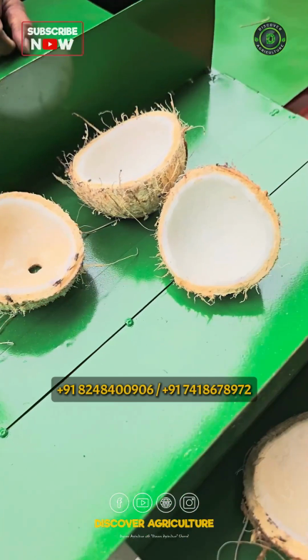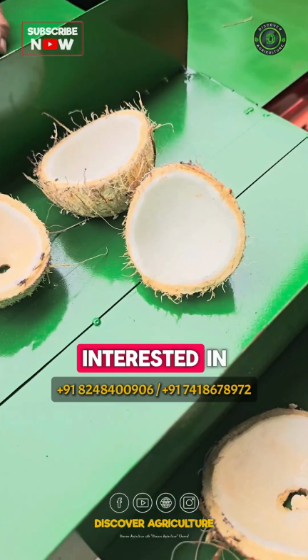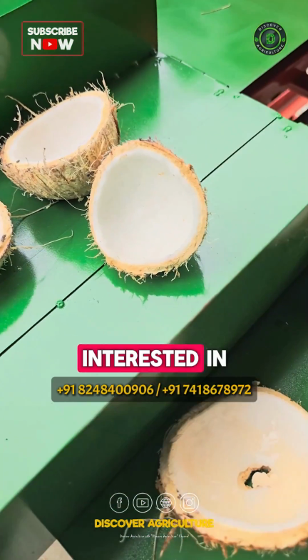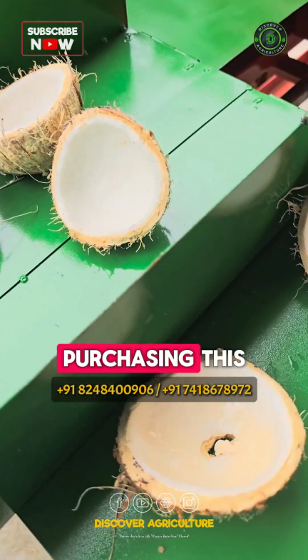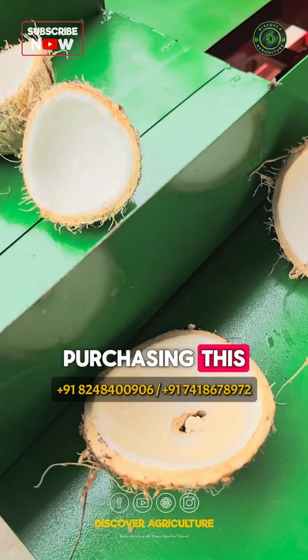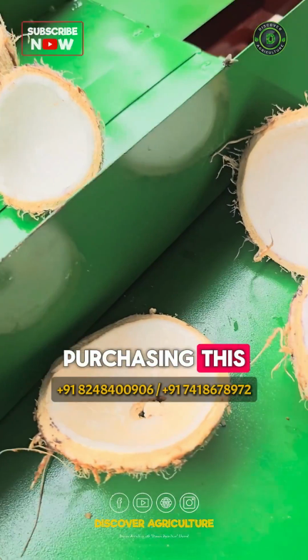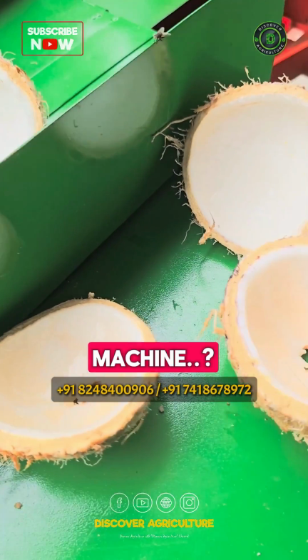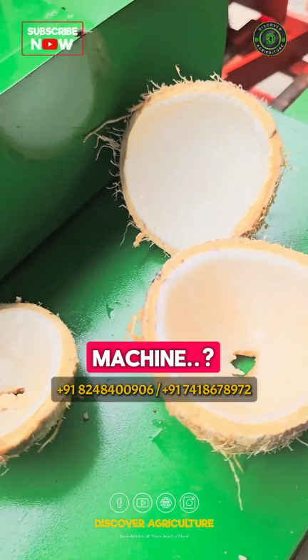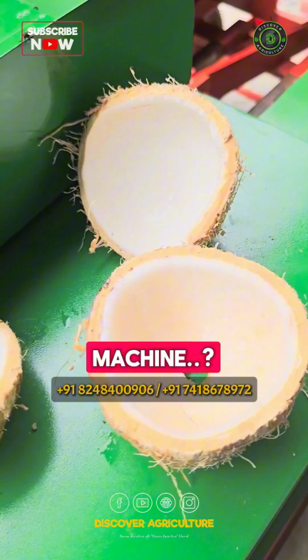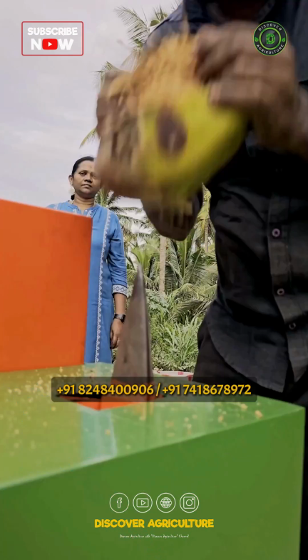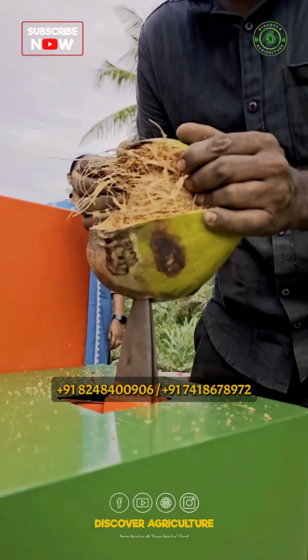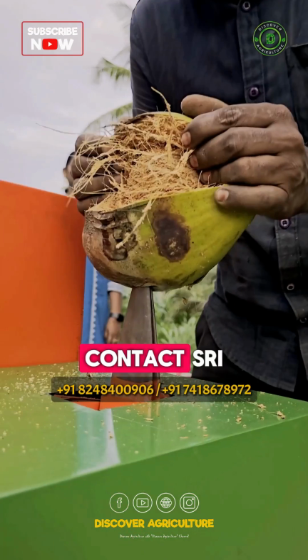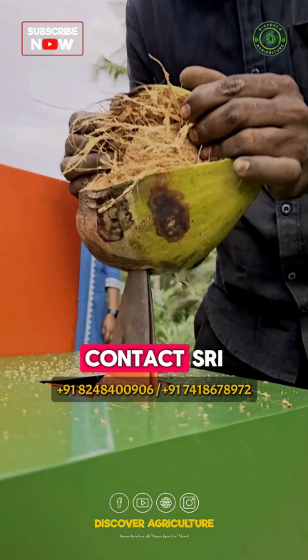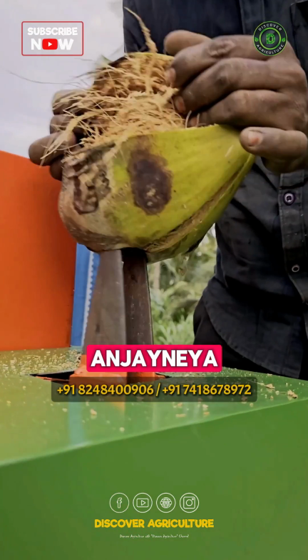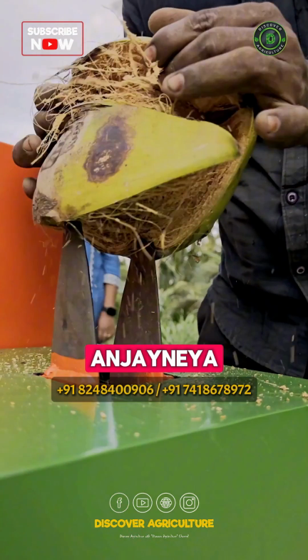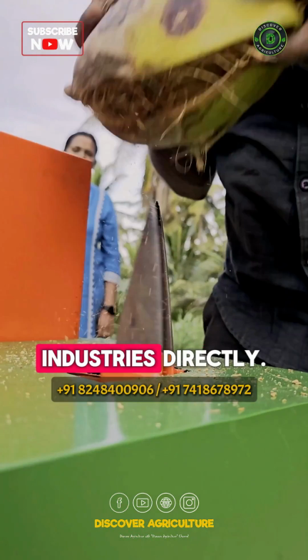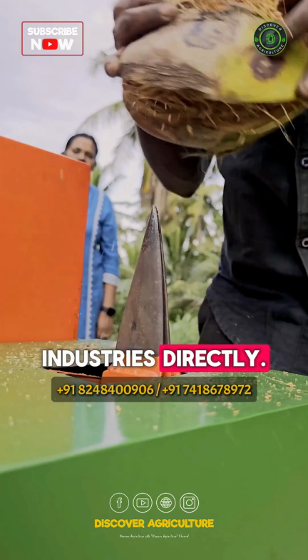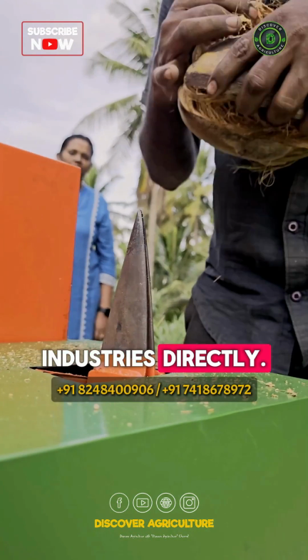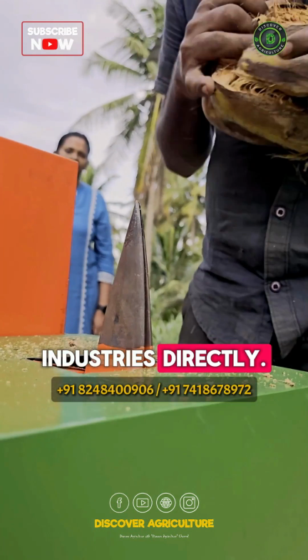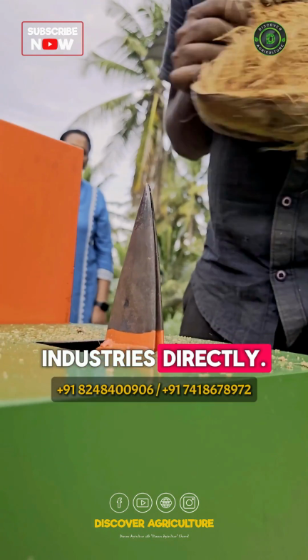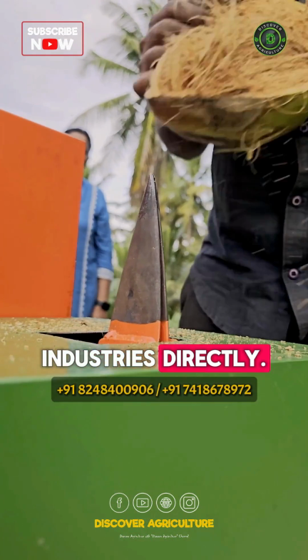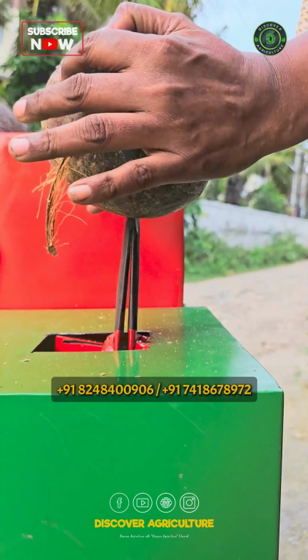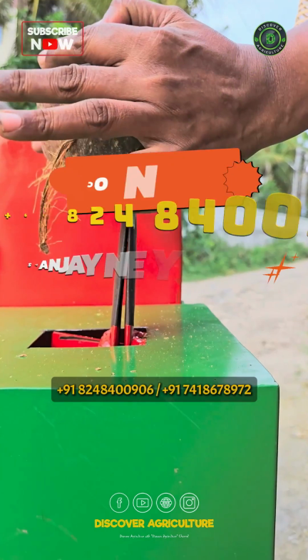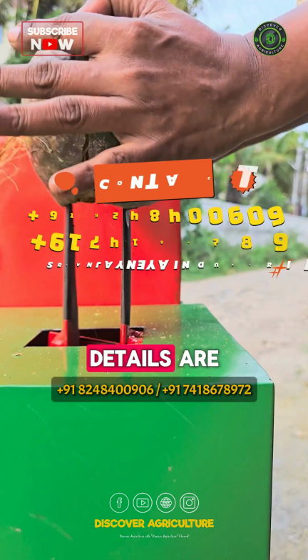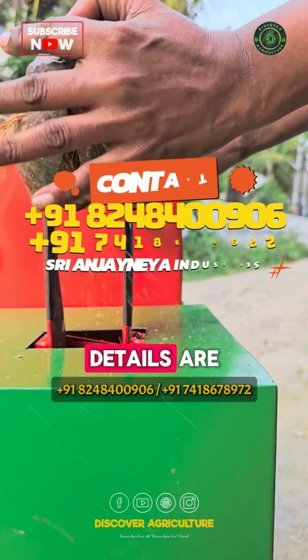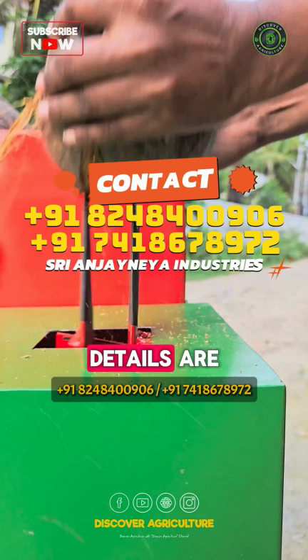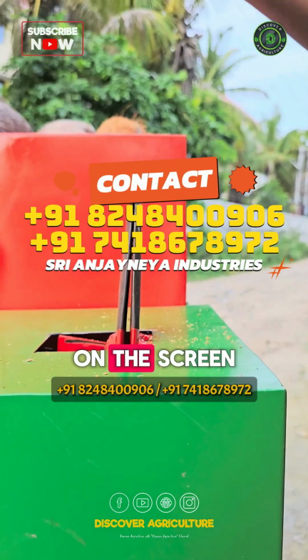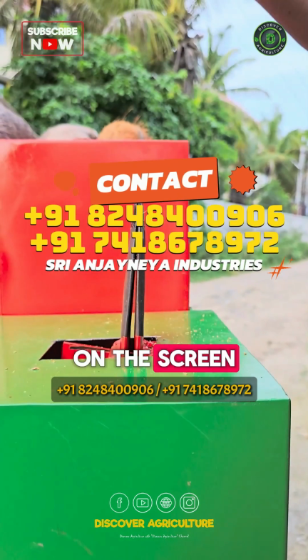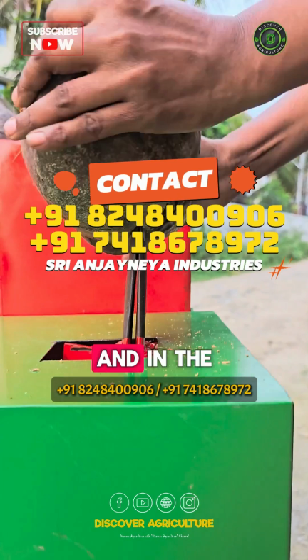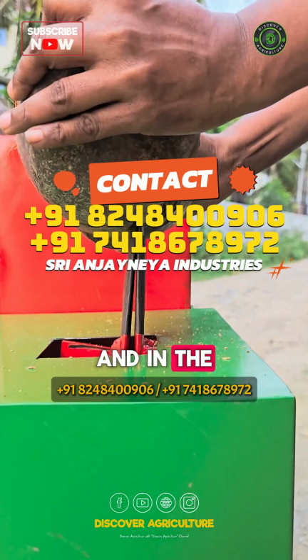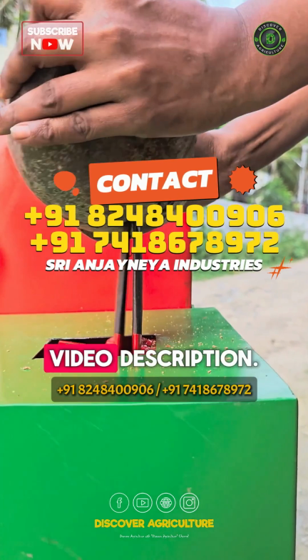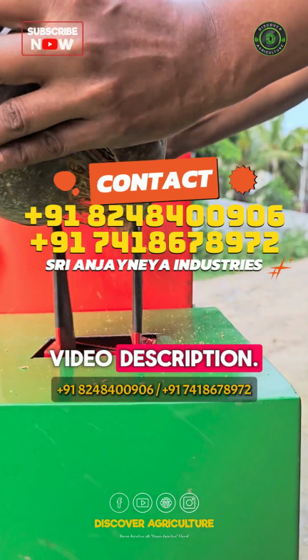Interested in purchasing this machine? Contact Sri Anjanaya Industries directly. Details are on the screen and in the video description.